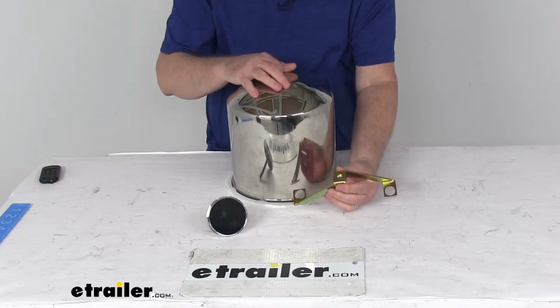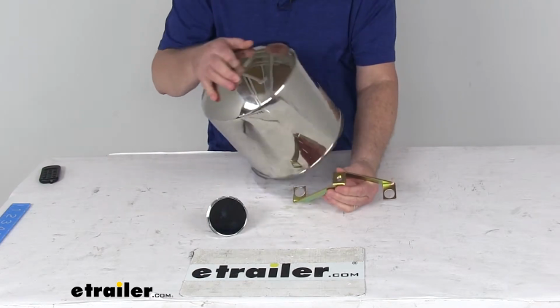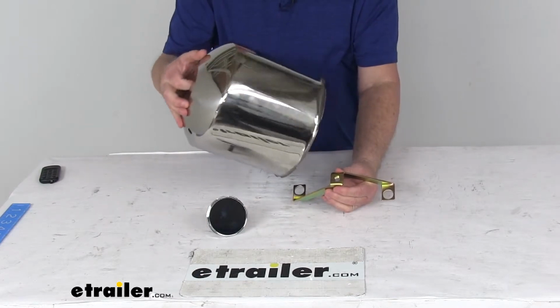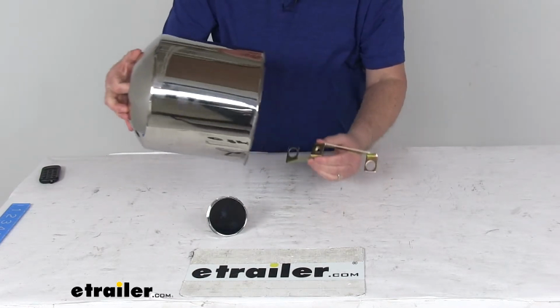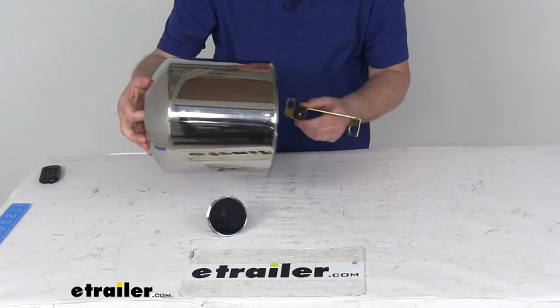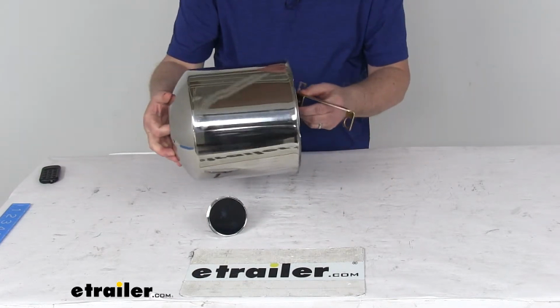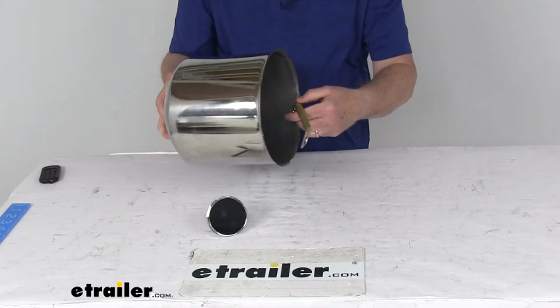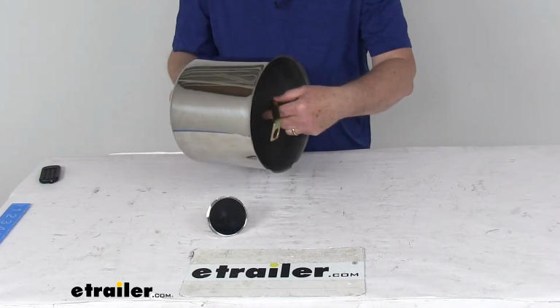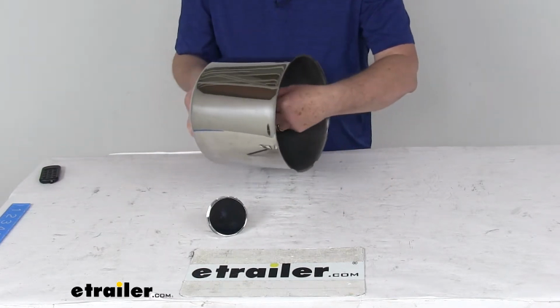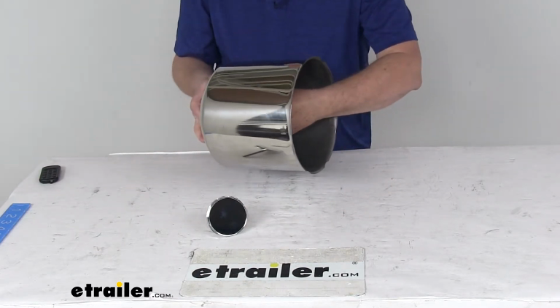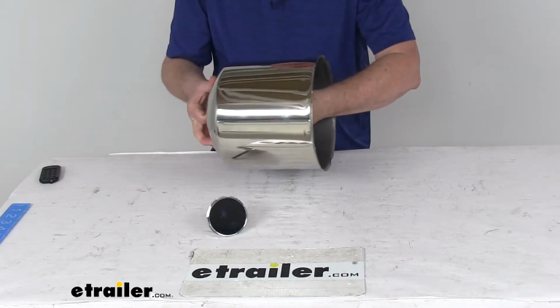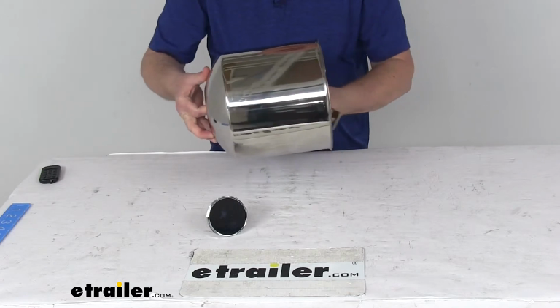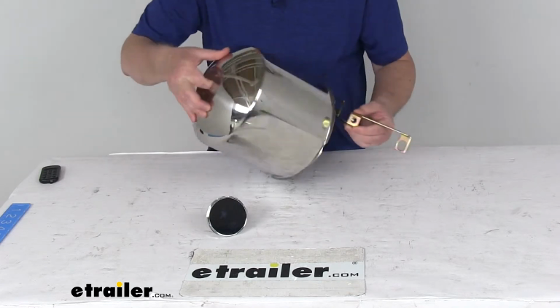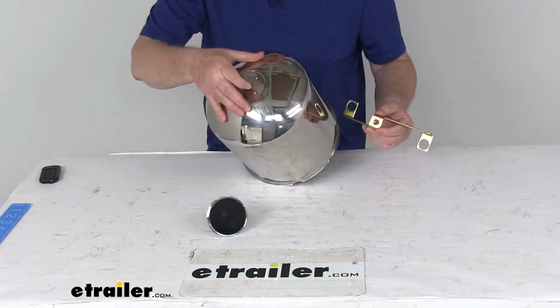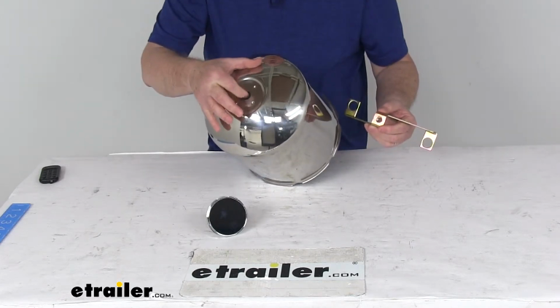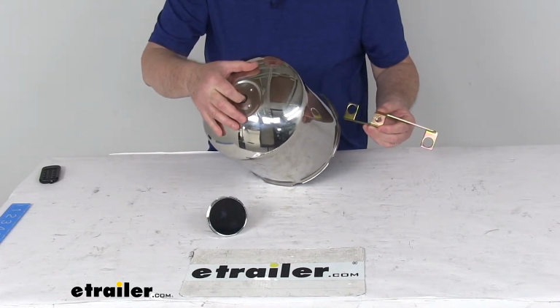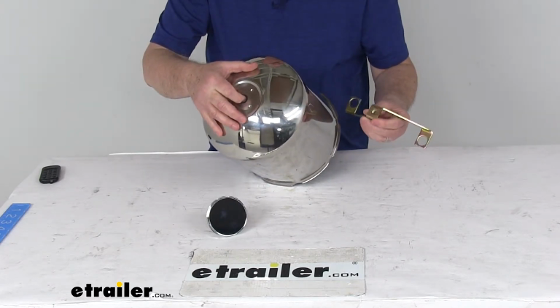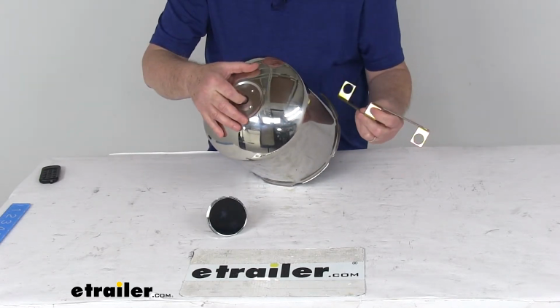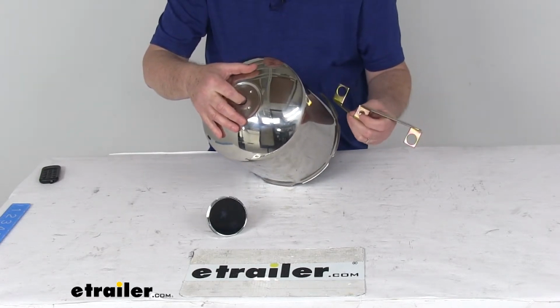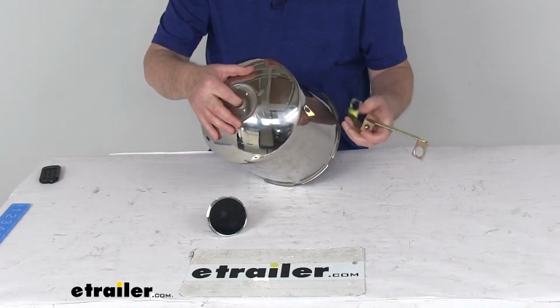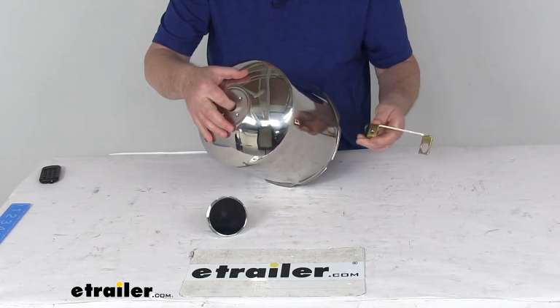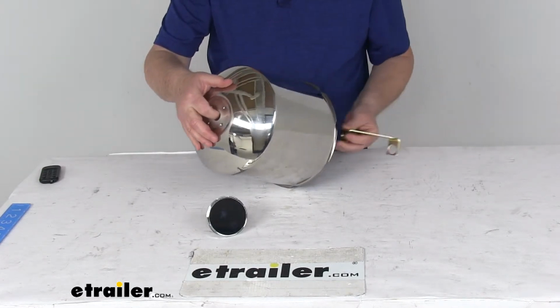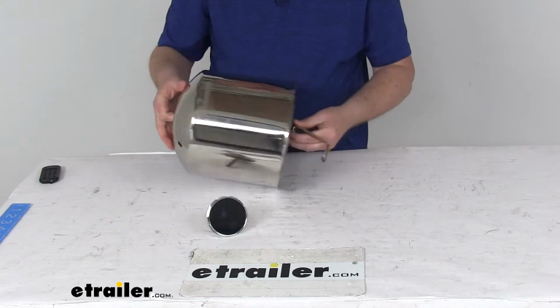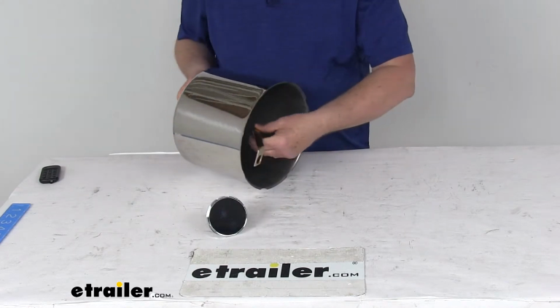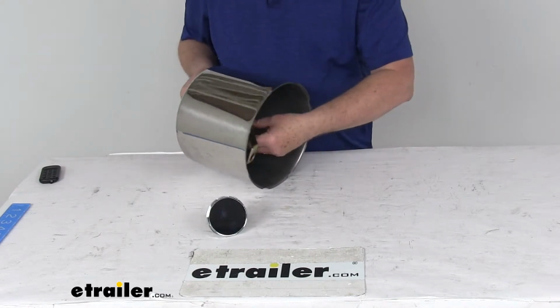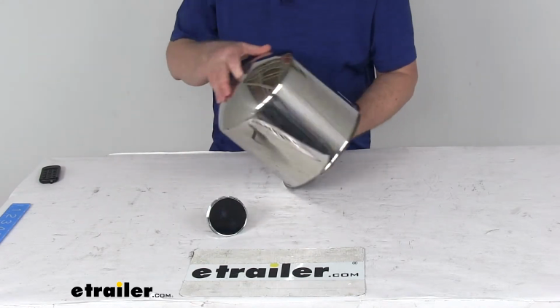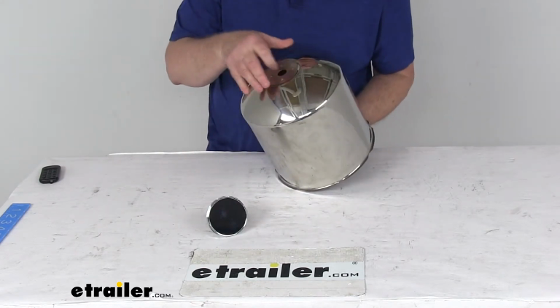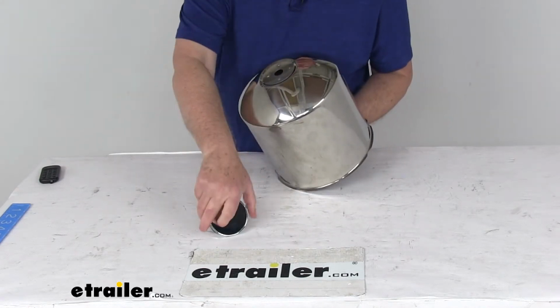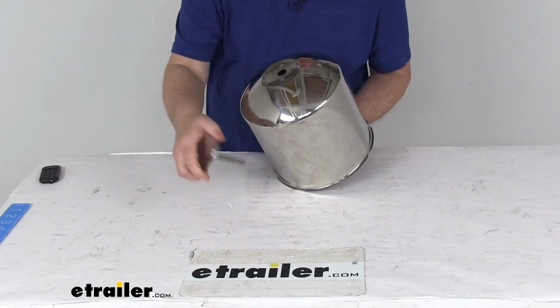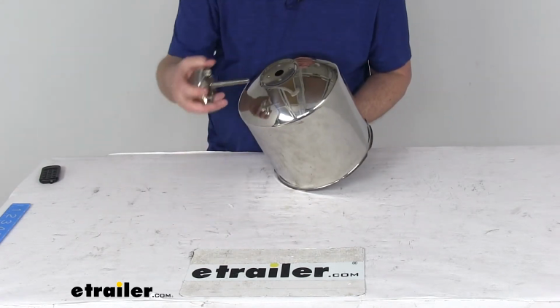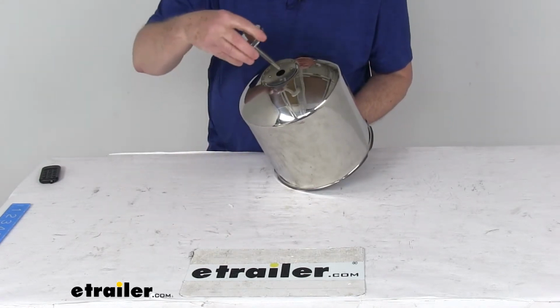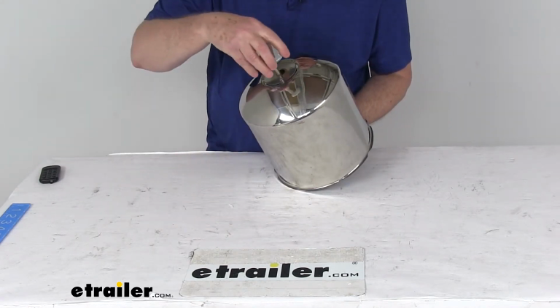Then you'll take your center cap, slide it over the hub and over the mounting bracket that's installed, and then you'll line the center hole of the cap here with the threaded hole in the mounting bracket. Once you get it lined up, take your thread attachment bolt.